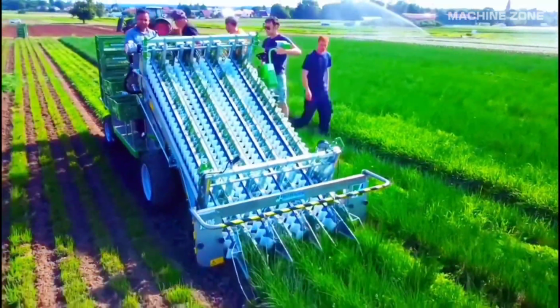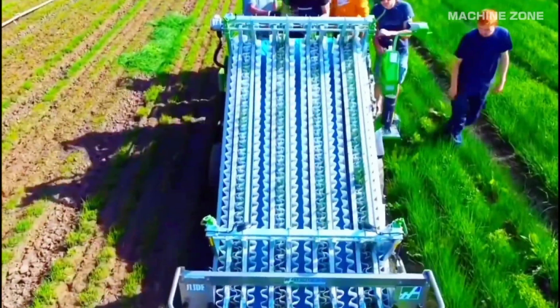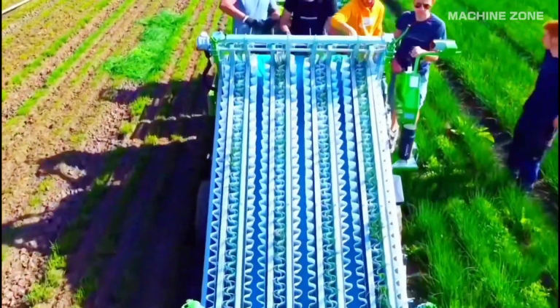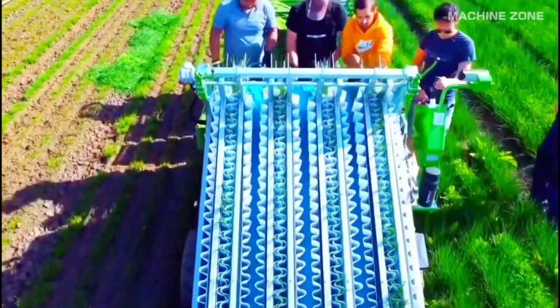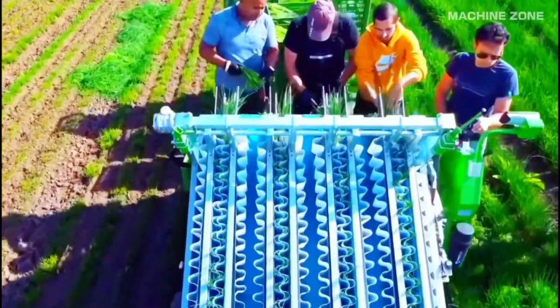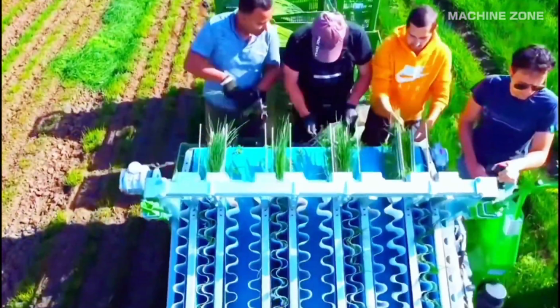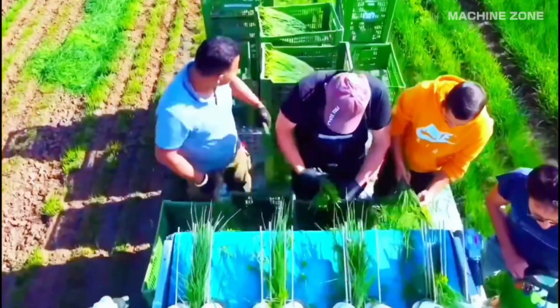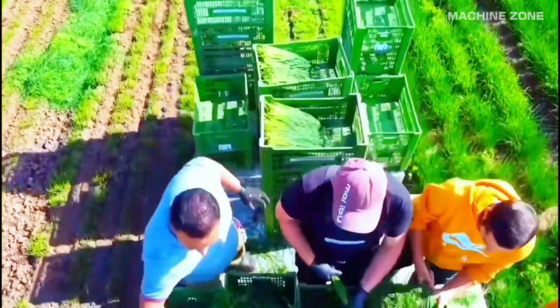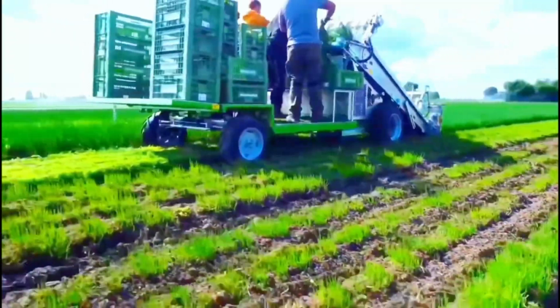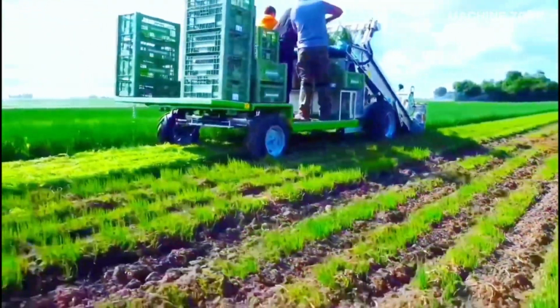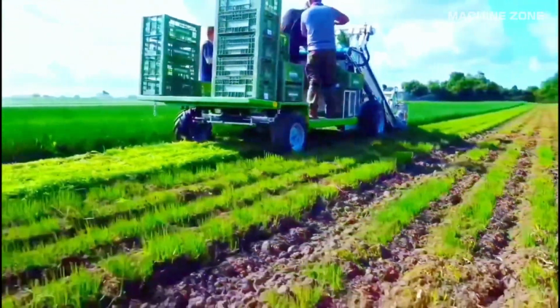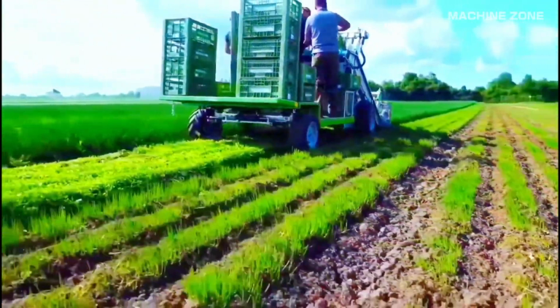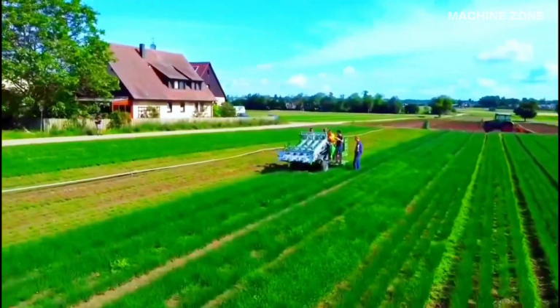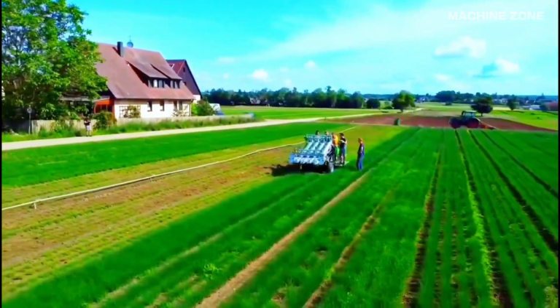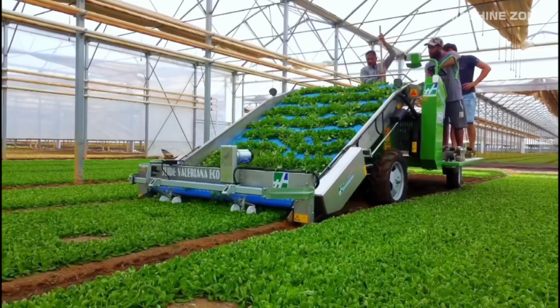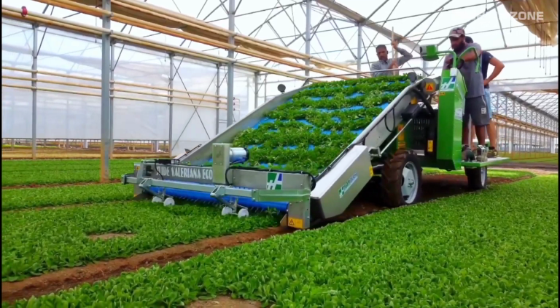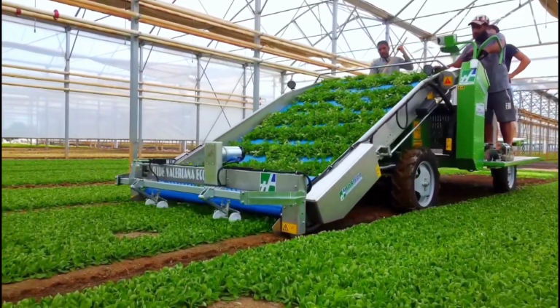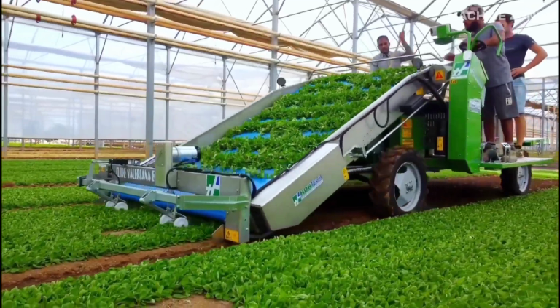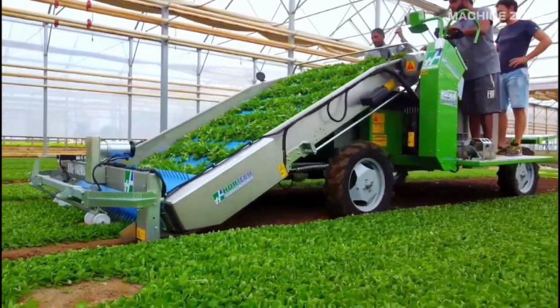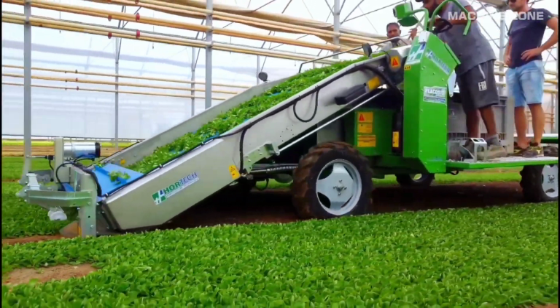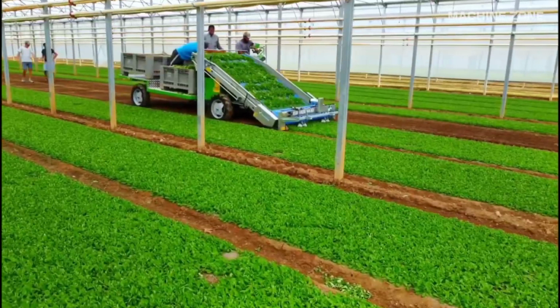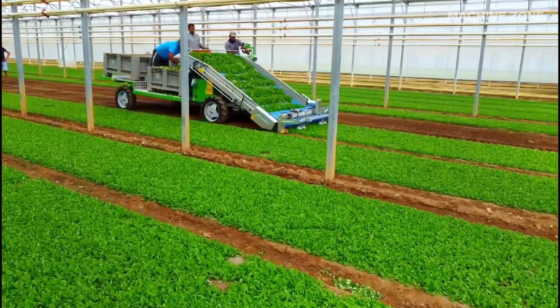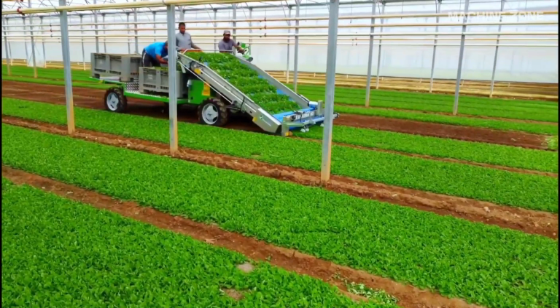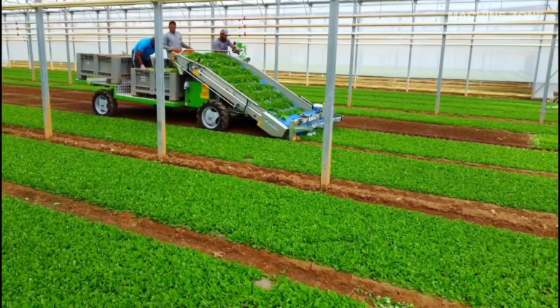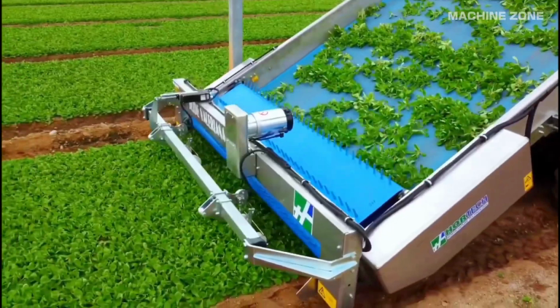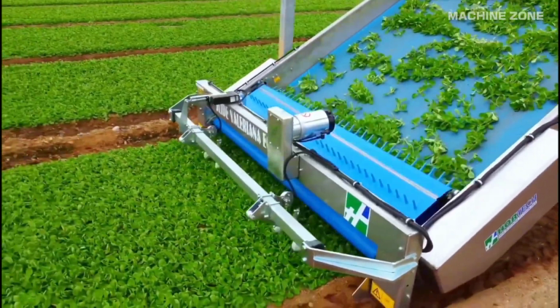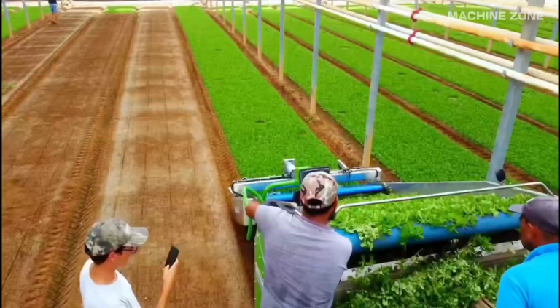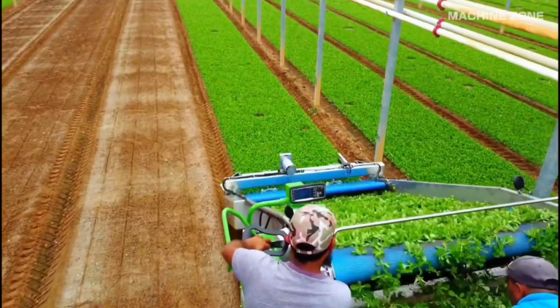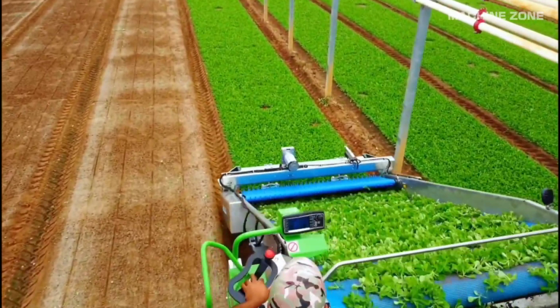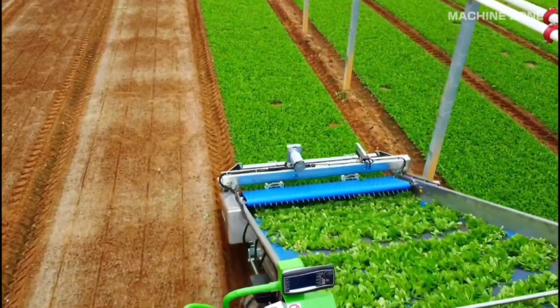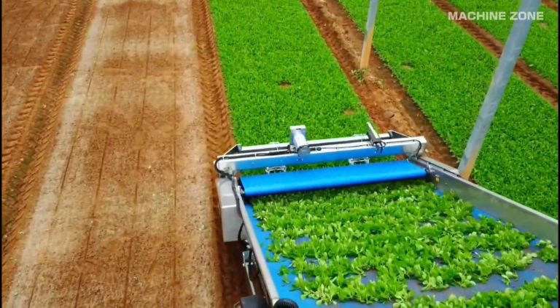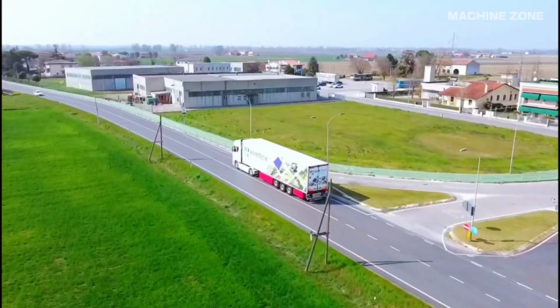The cut lettuce heads are conveyed onto a sorting belt. Workers on the belt remove any damaged or undersized heads for further processing or discarding. The good lettuce heads are then transferred to a bulk bin or trailer for transport to the packing house or processing facility.